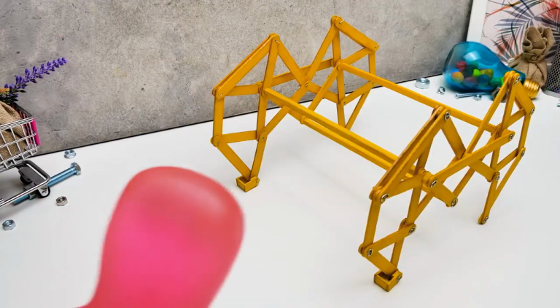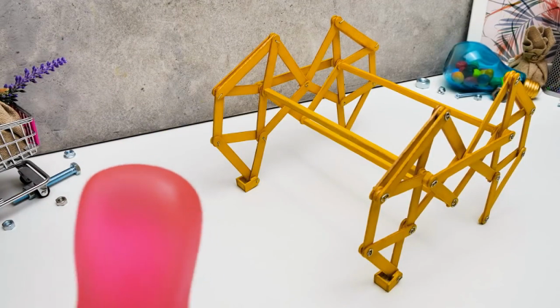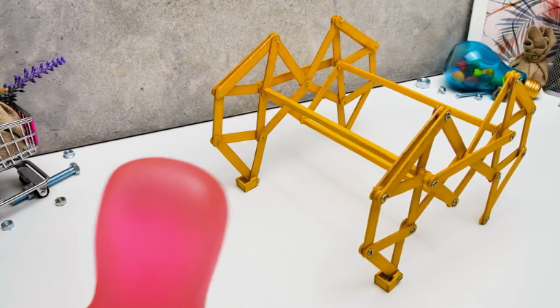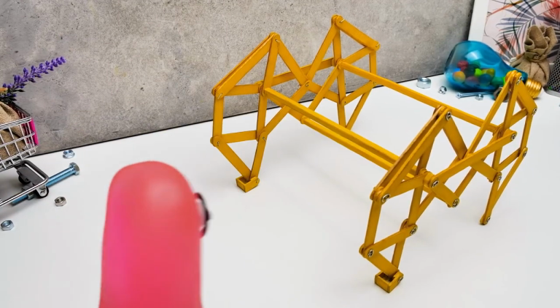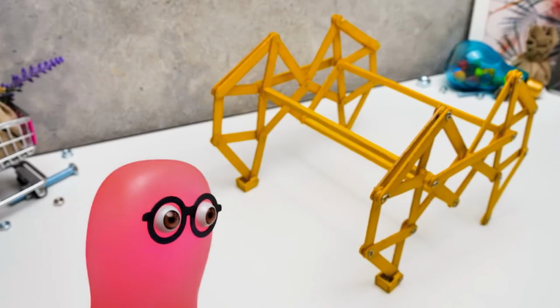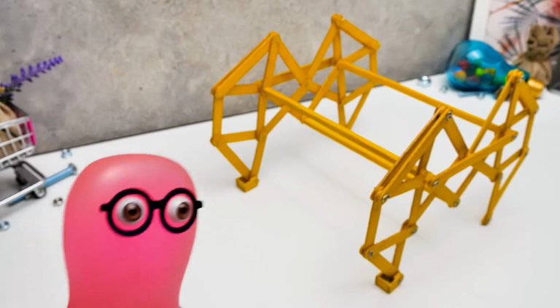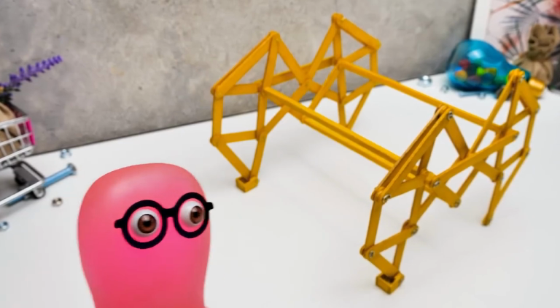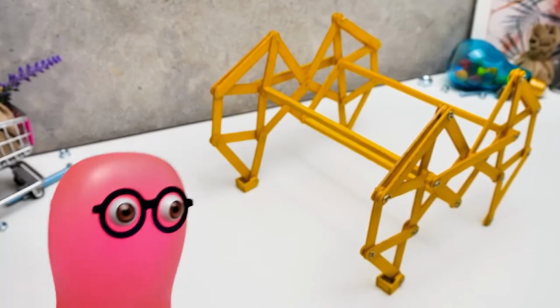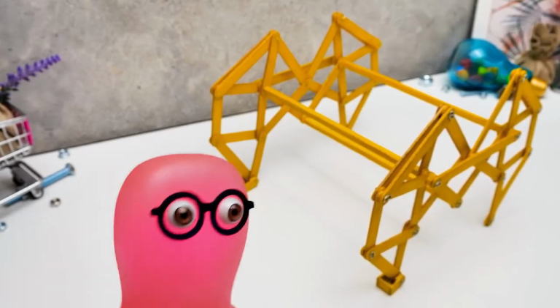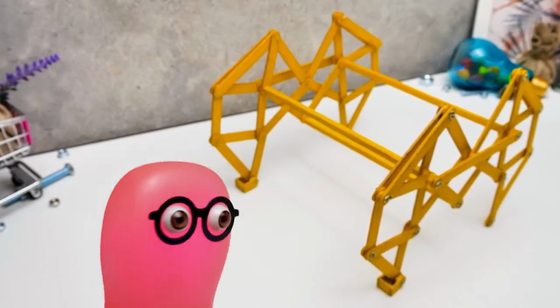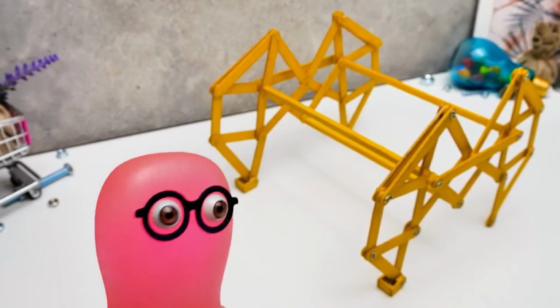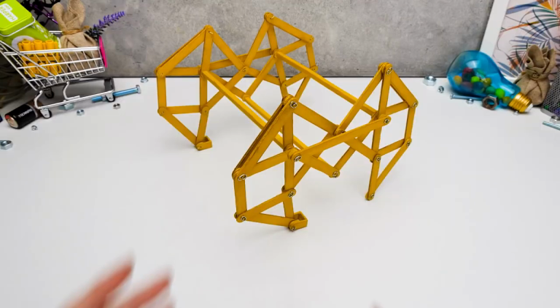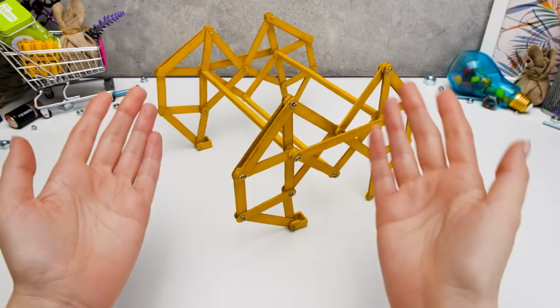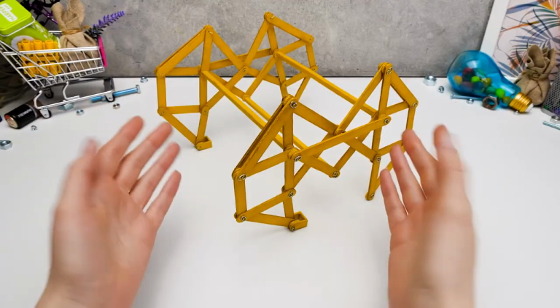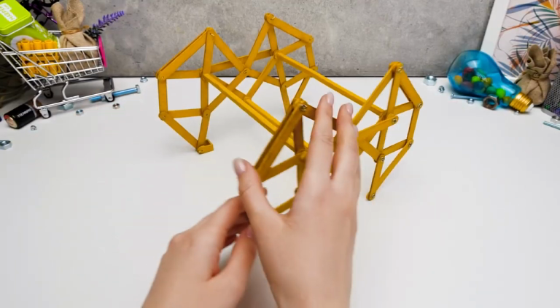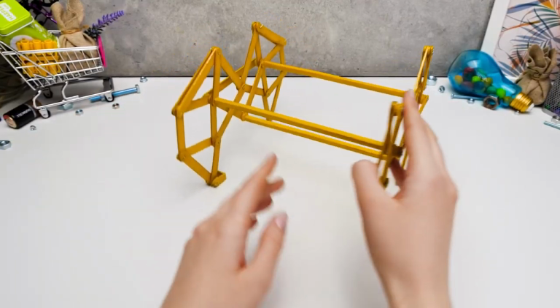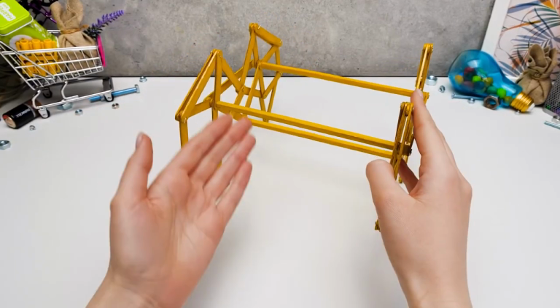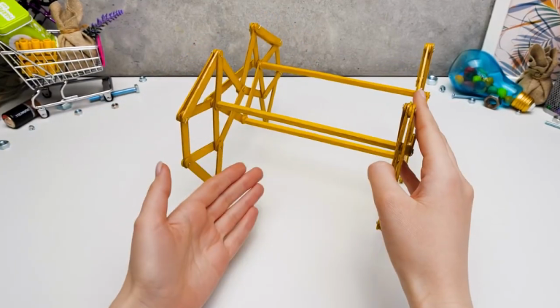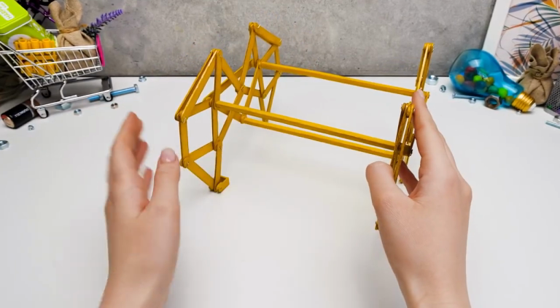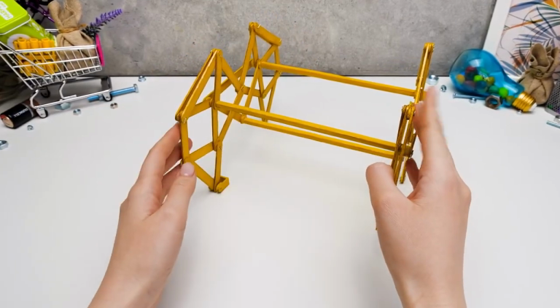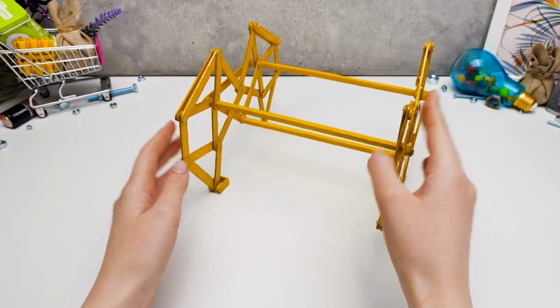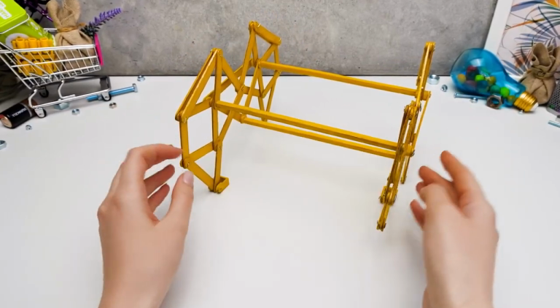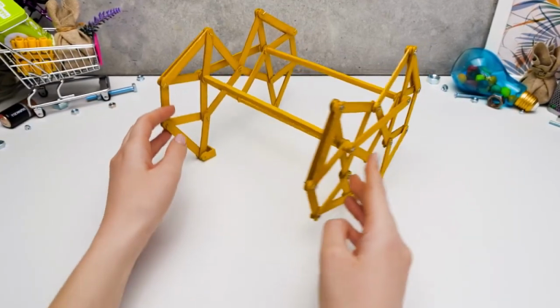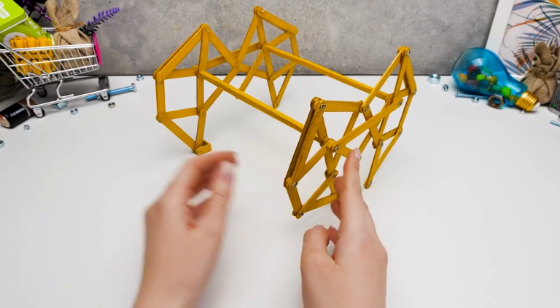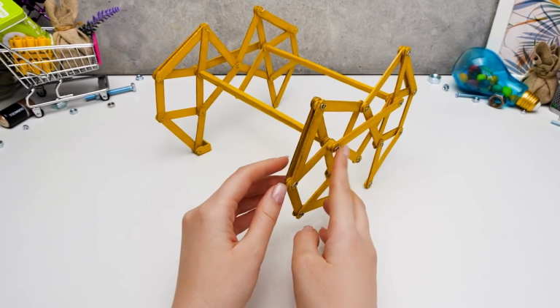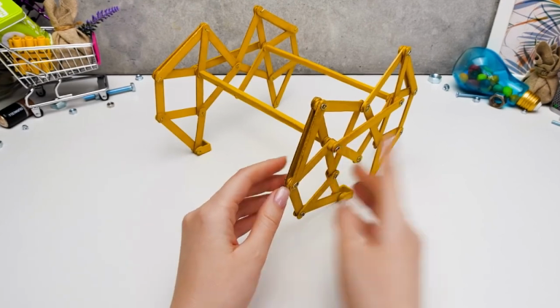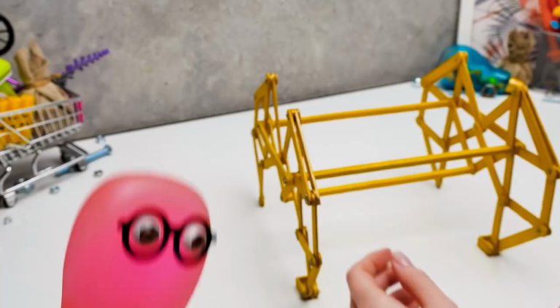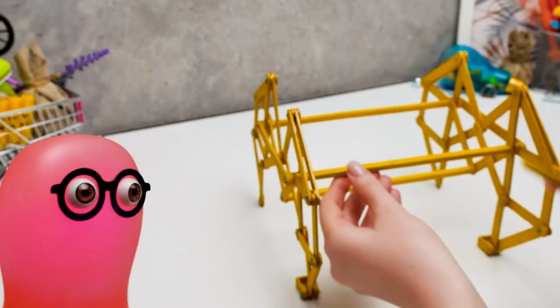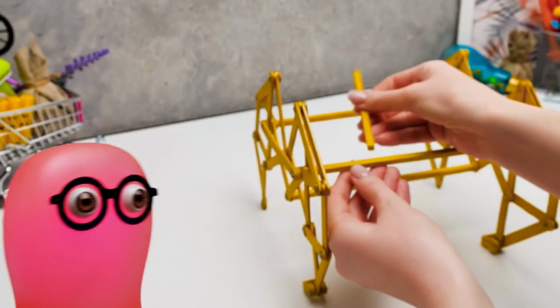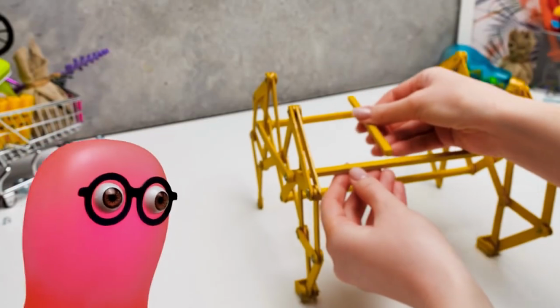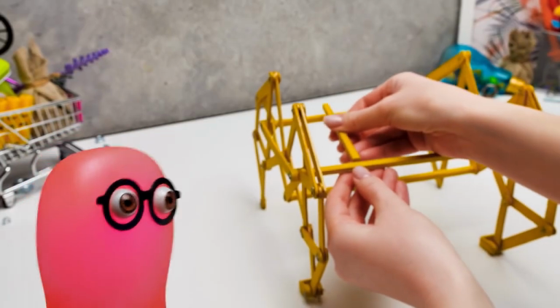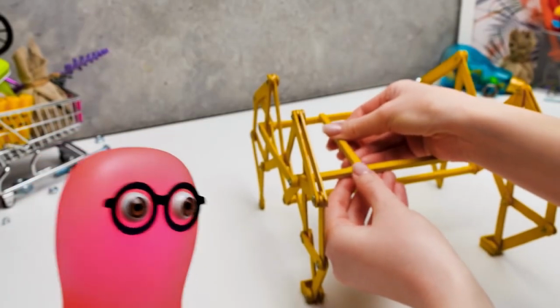It looks like a moon buggy! How did you do this? It's simple, Sammy! I just connected the crabby legs with these three wooden sticks with small nails! It looks cool, but I'm confused!